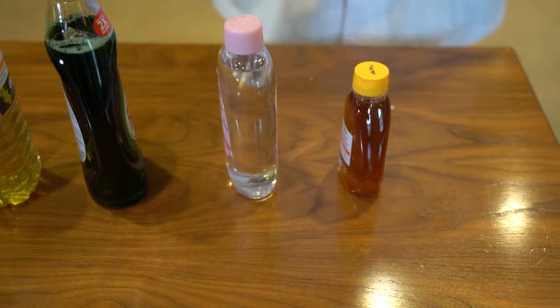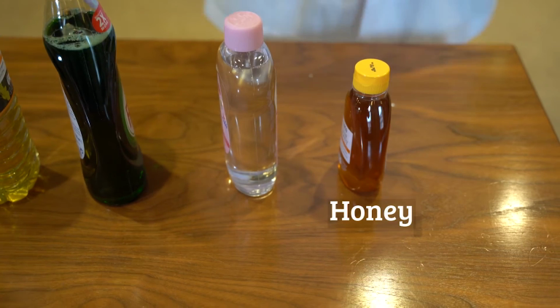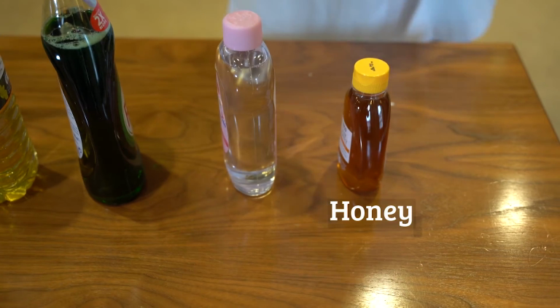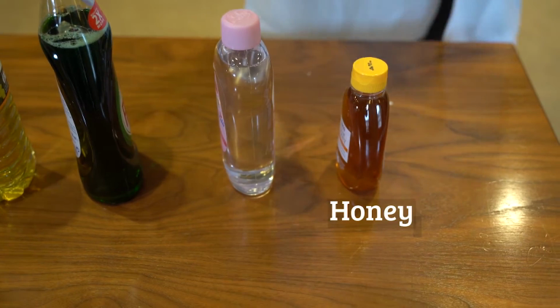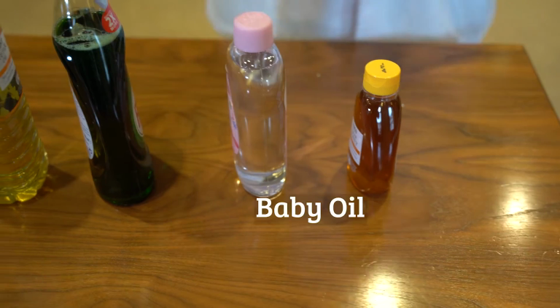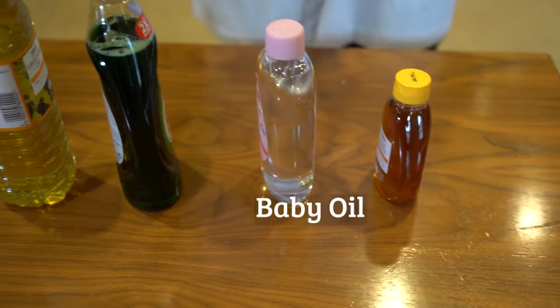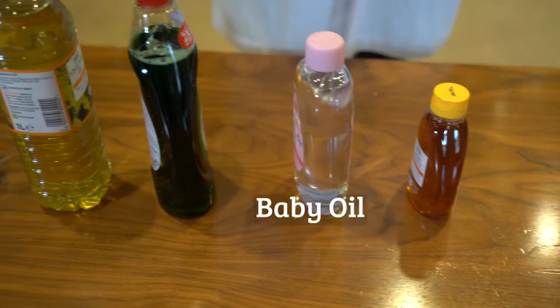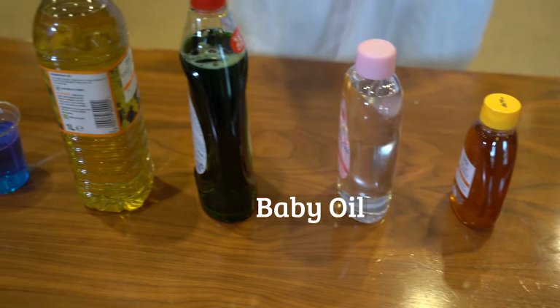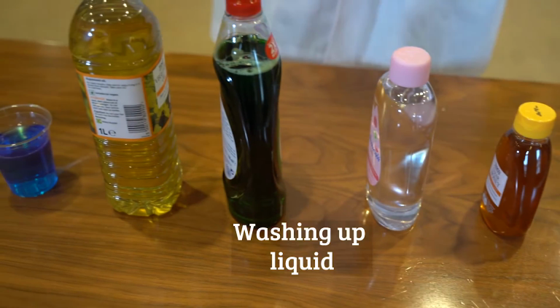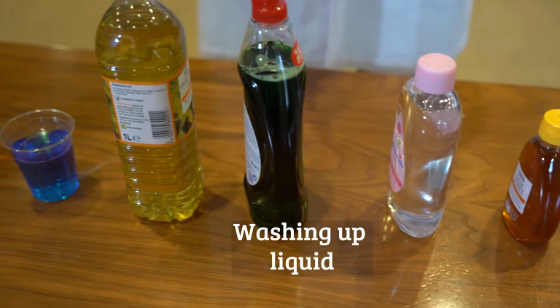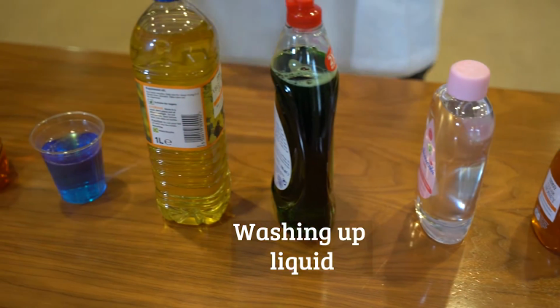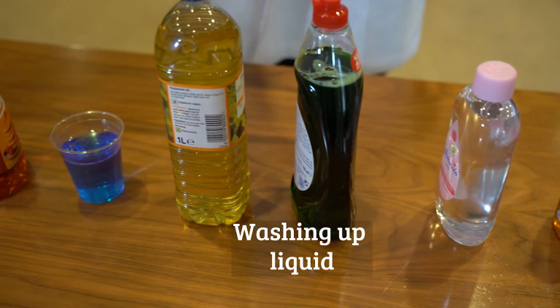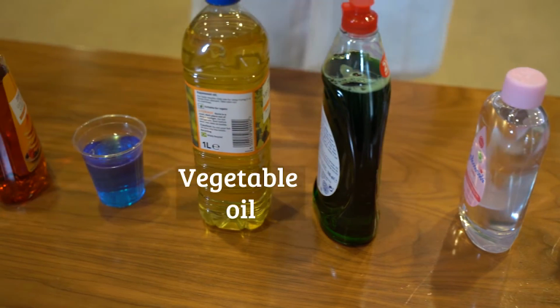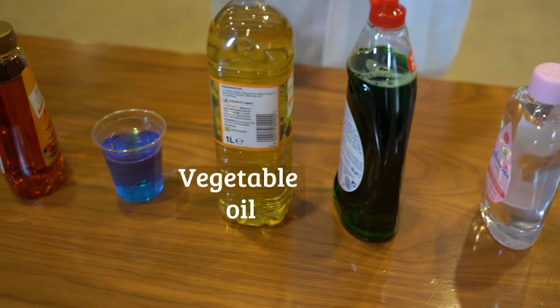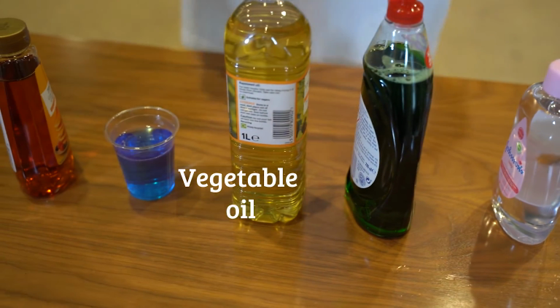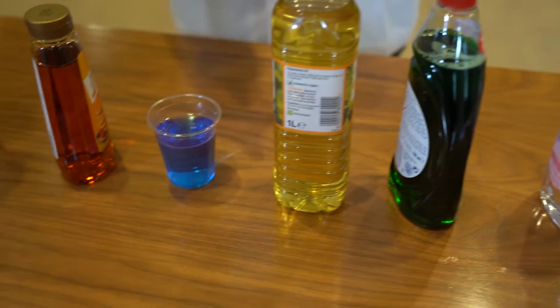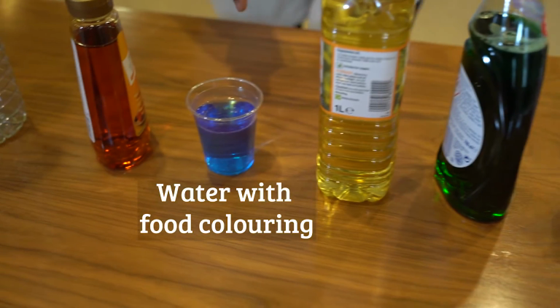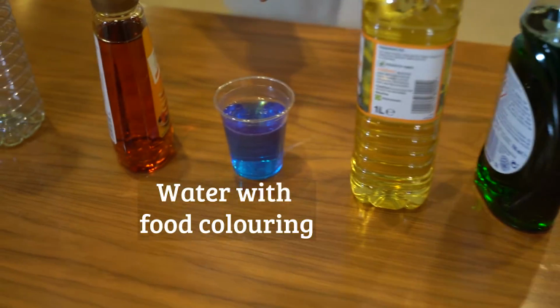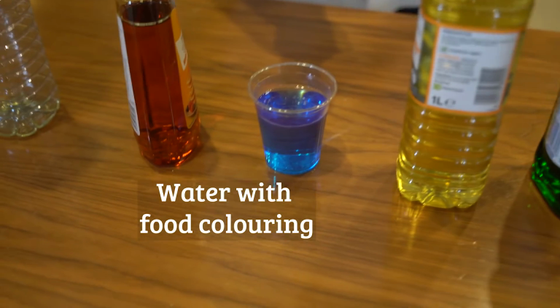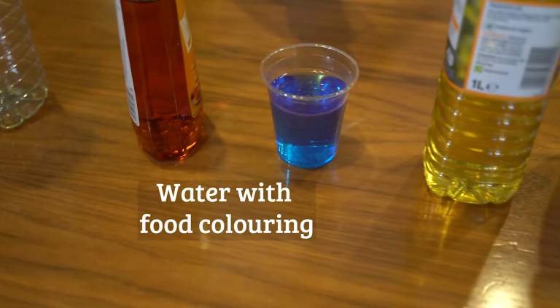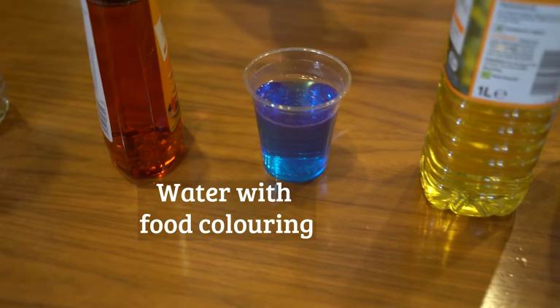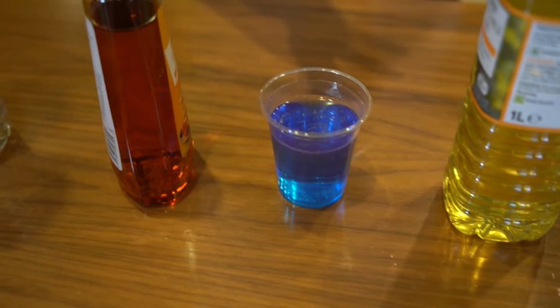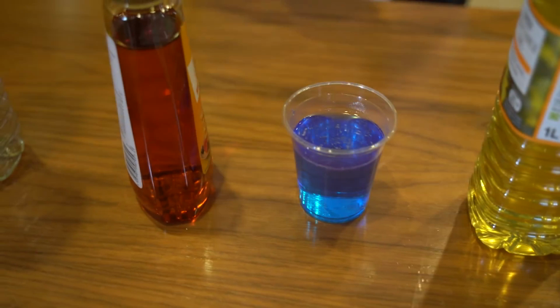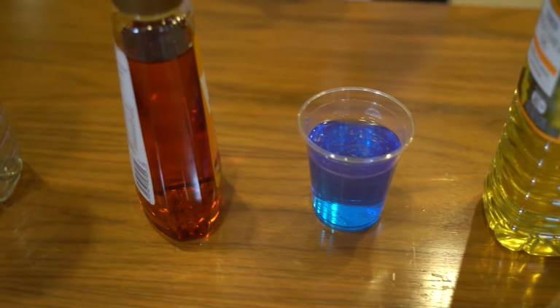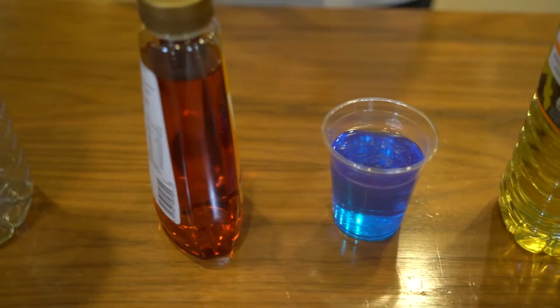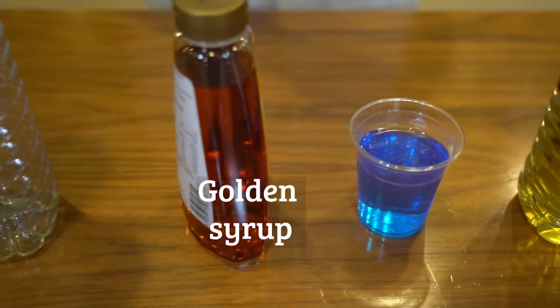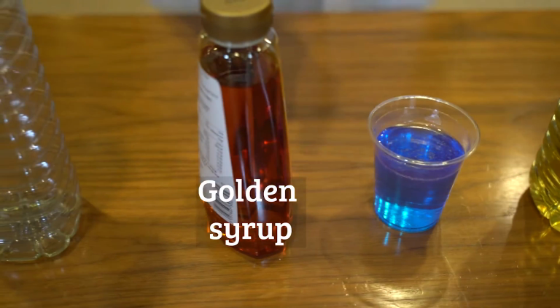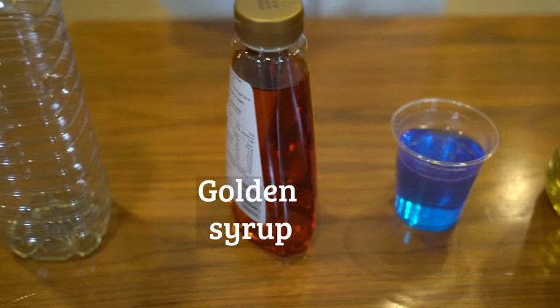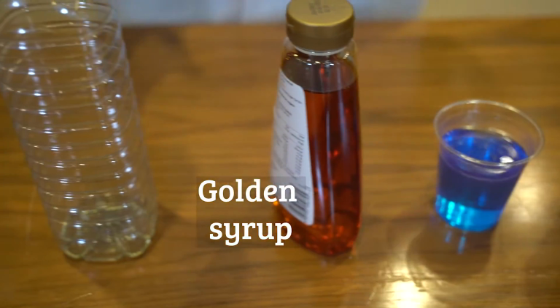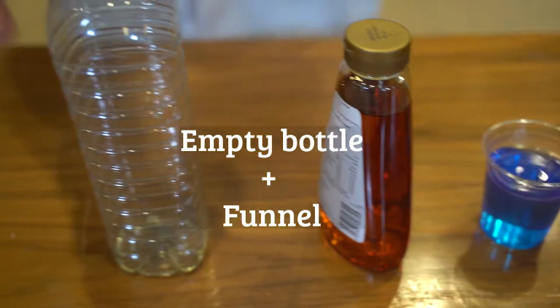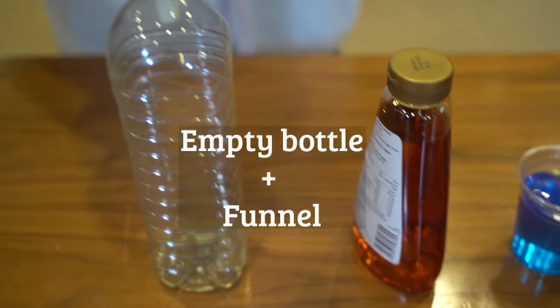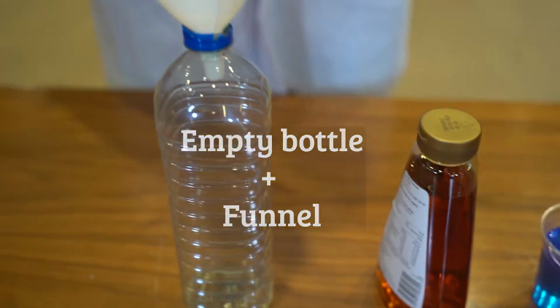You'll need some honey, some baby oil, some washing up liquid, some vegetable oil, some water with a little bit of colouring dye inside, some golden syrup, and an empty bottle with a funnel.